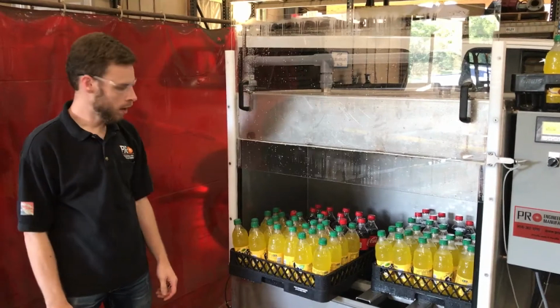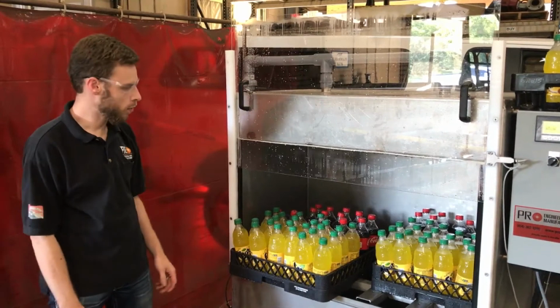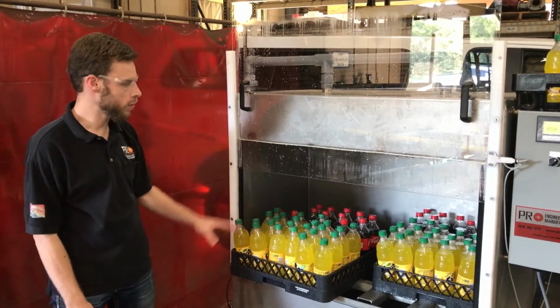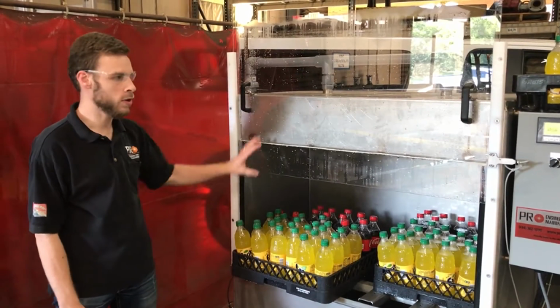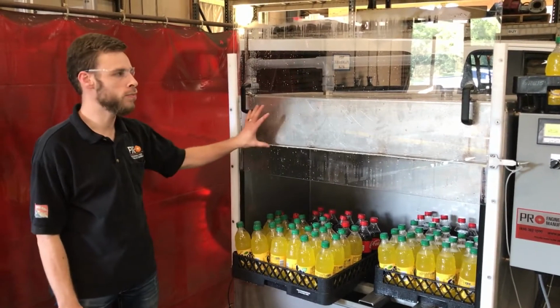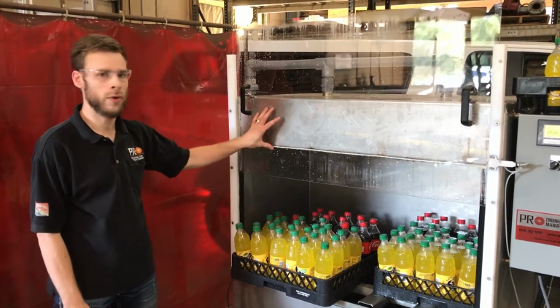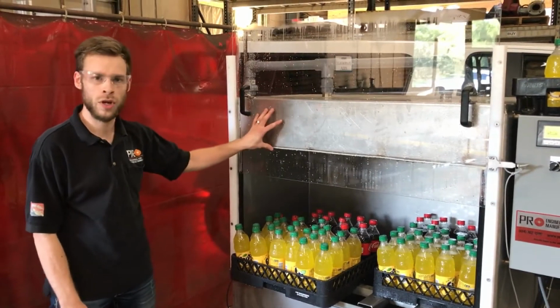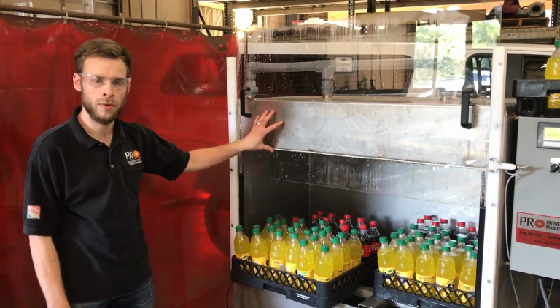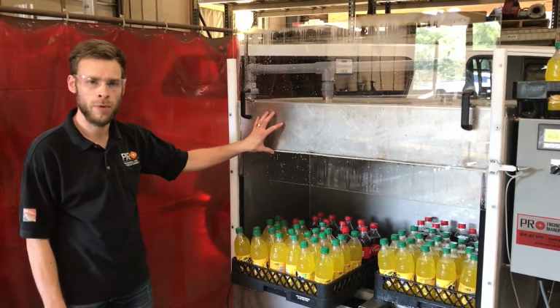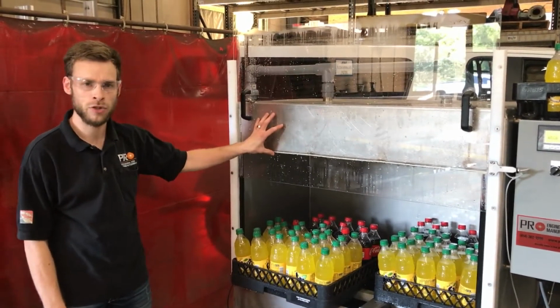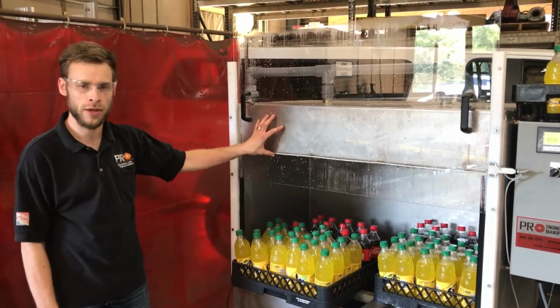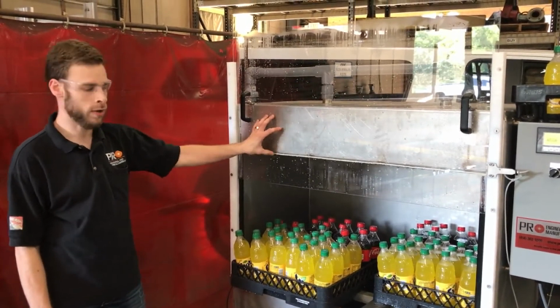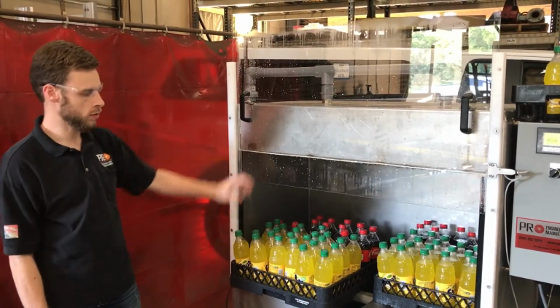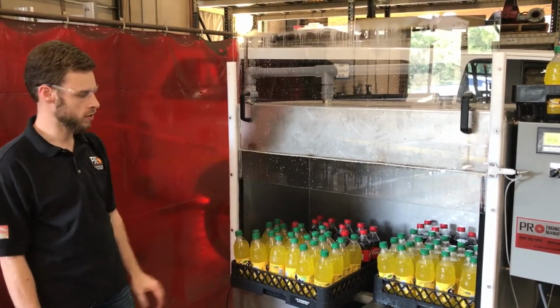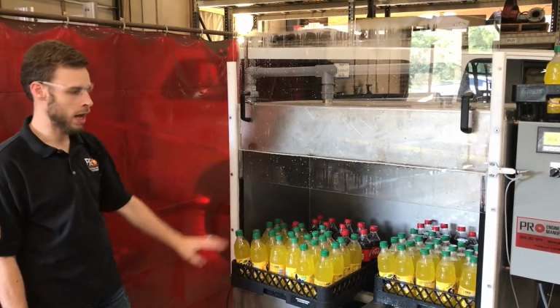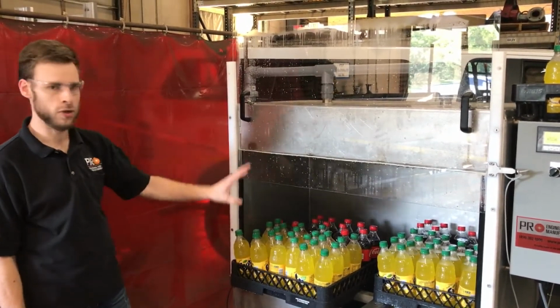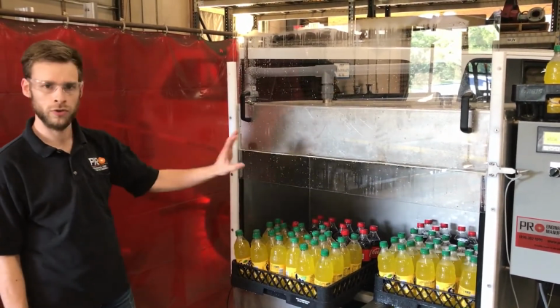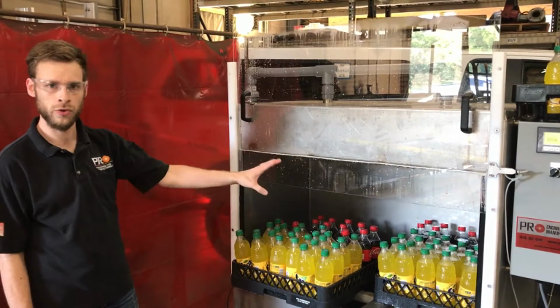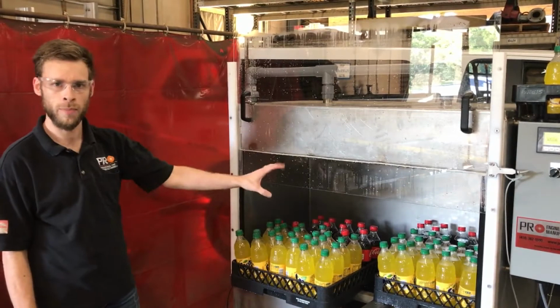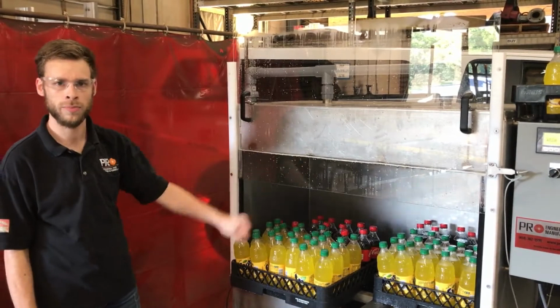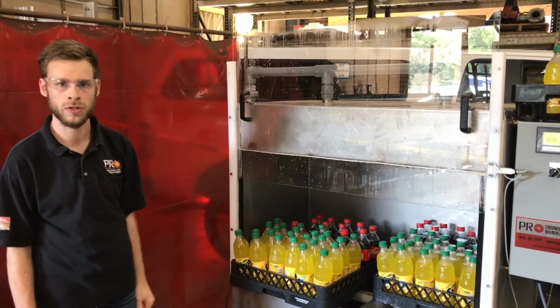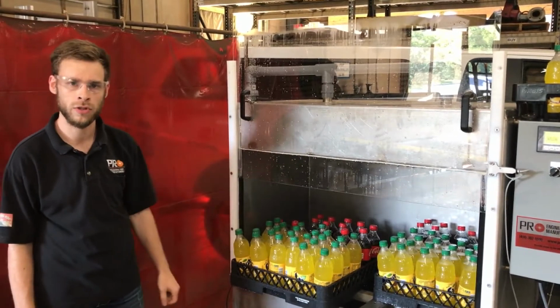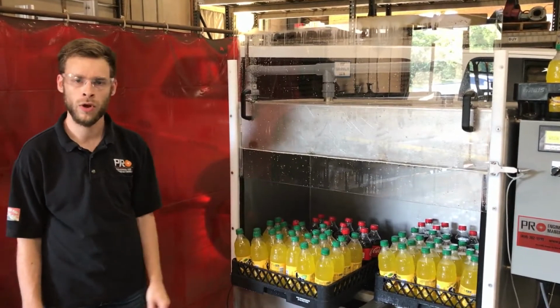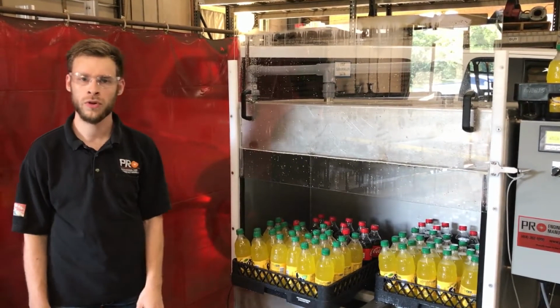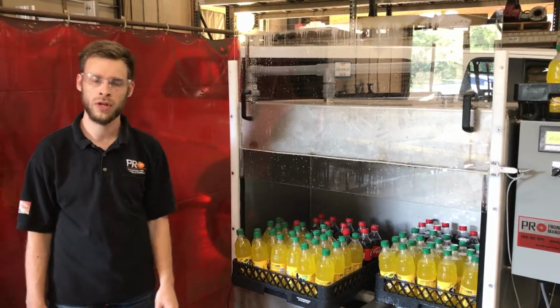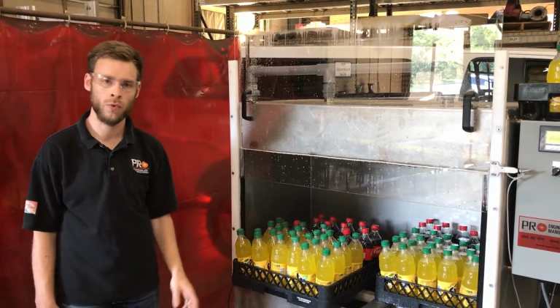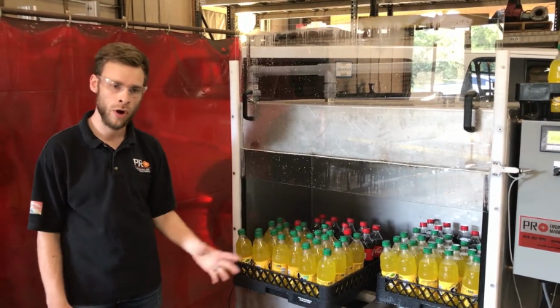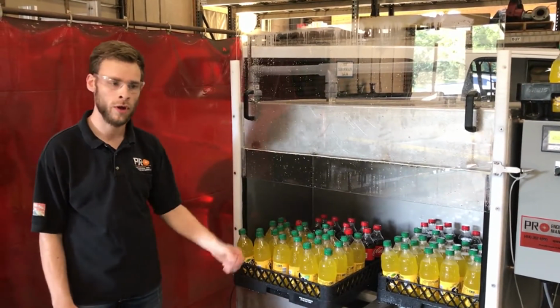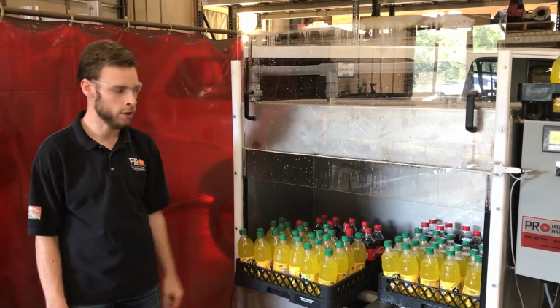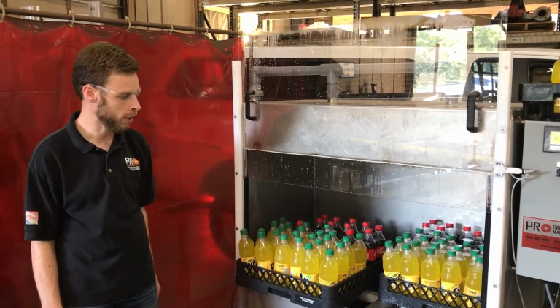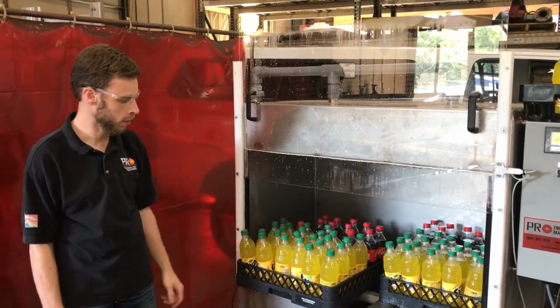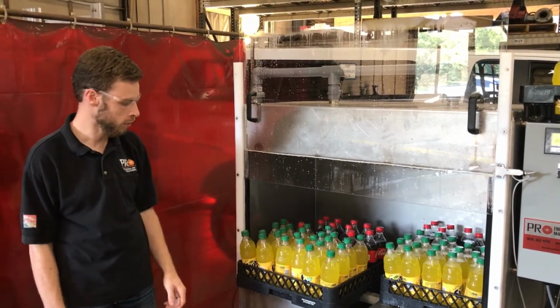Hello, here is our new Pro Engineering Batch Pasteurizer. This is the optional two-tray batch pasteurizer. We also have a standard one-tray batch pasteurizer.